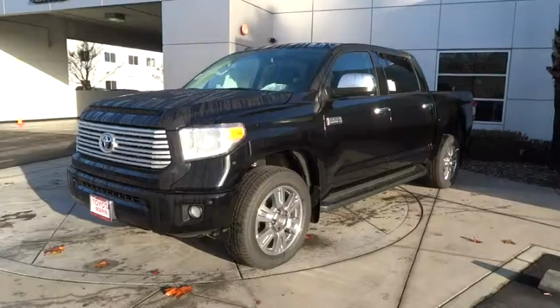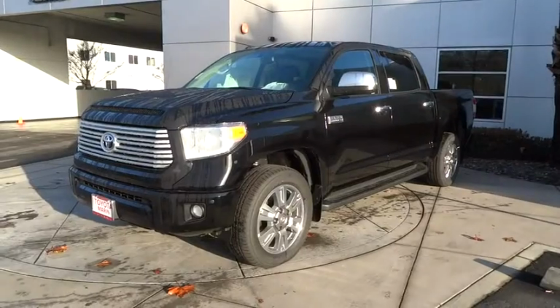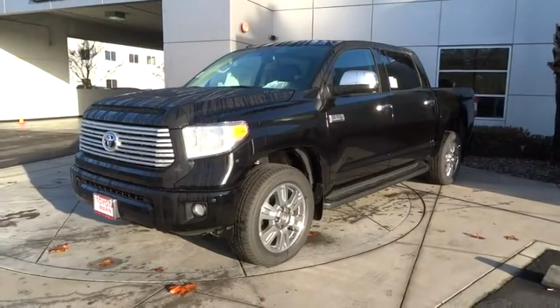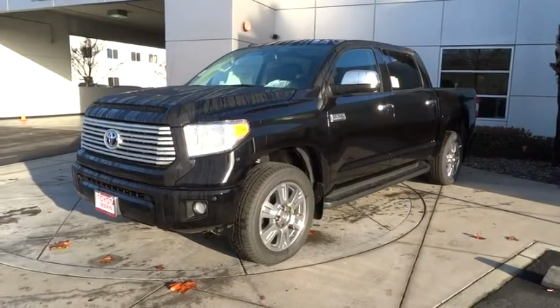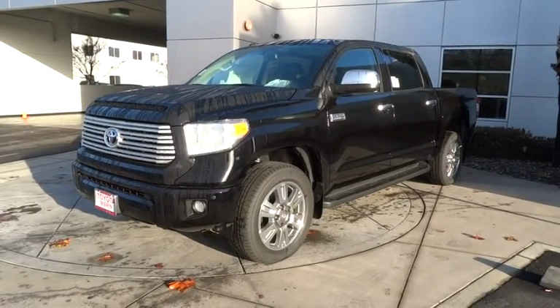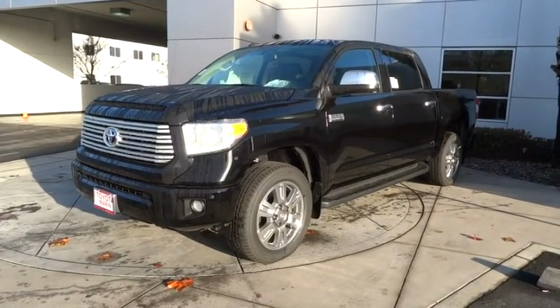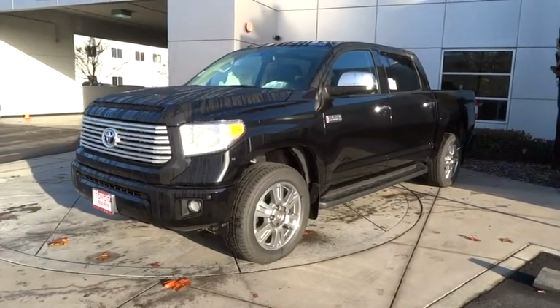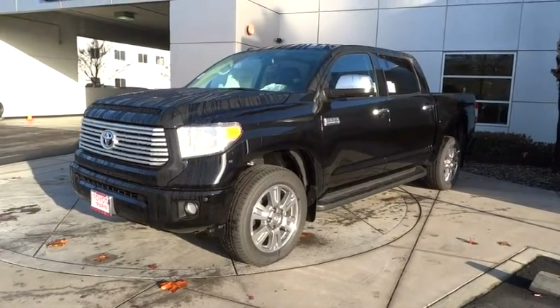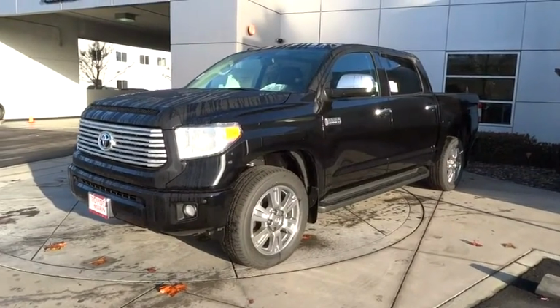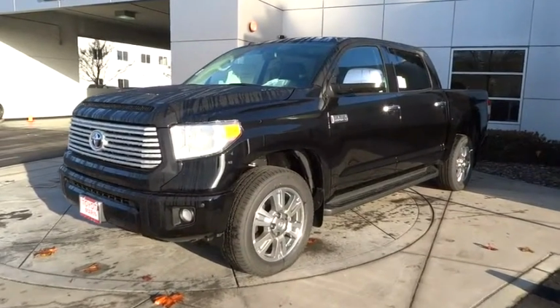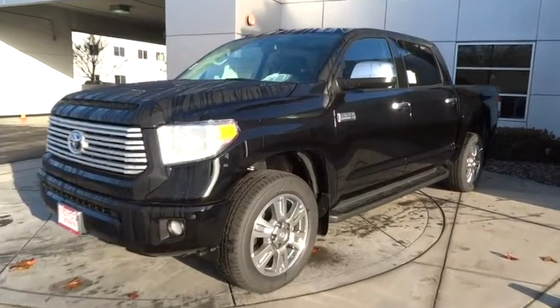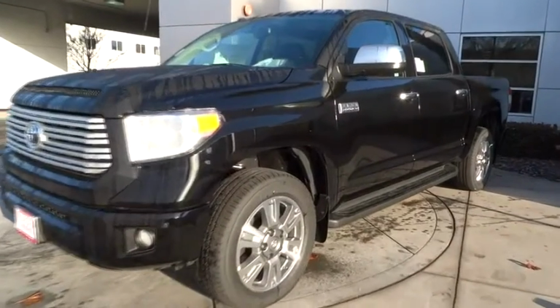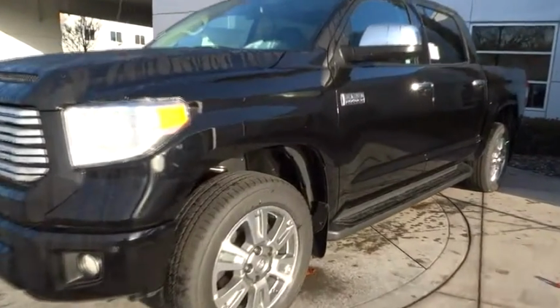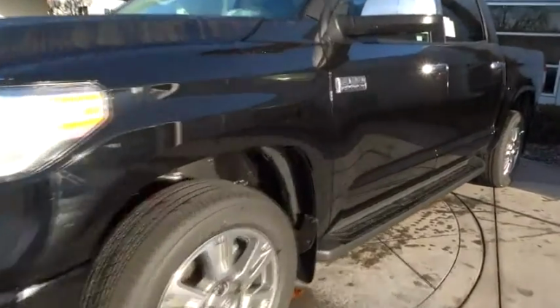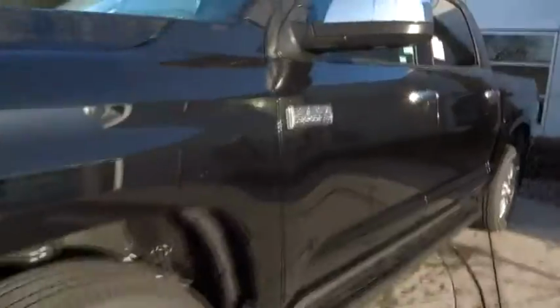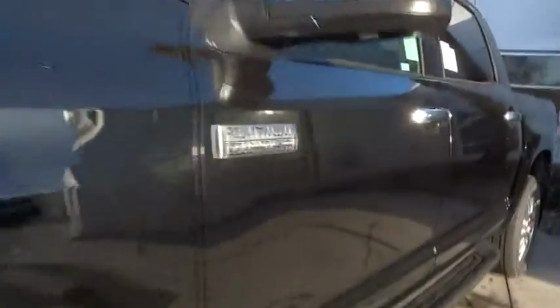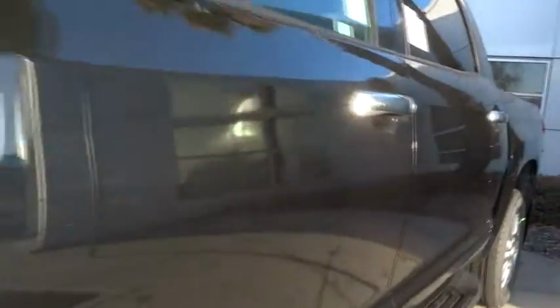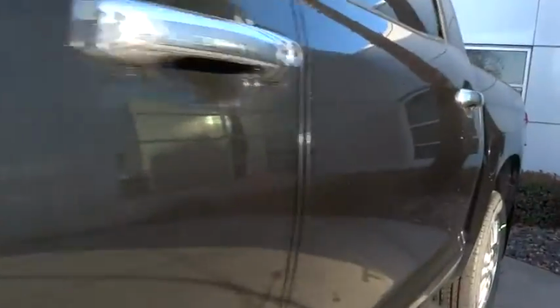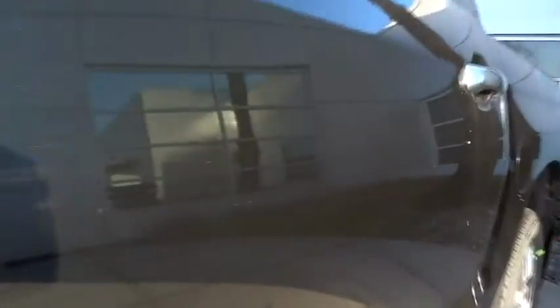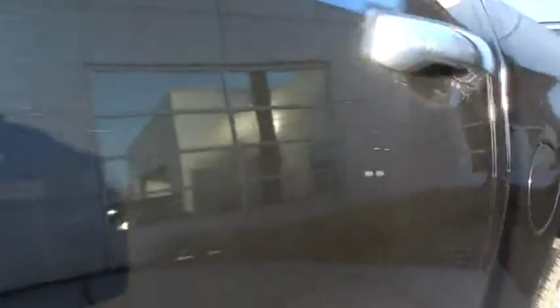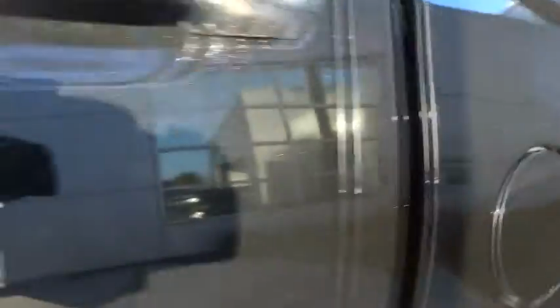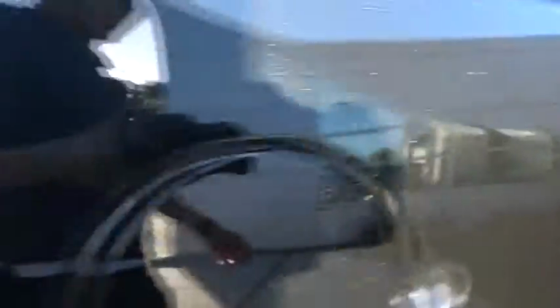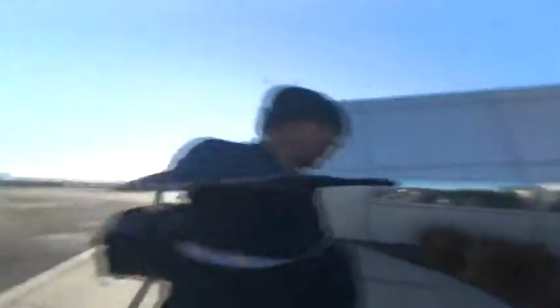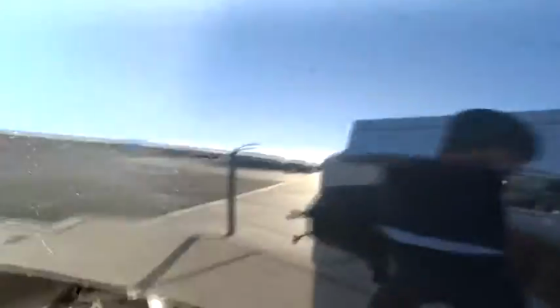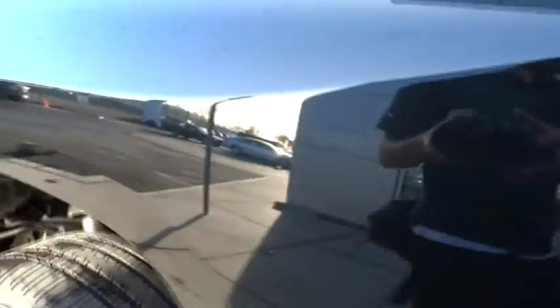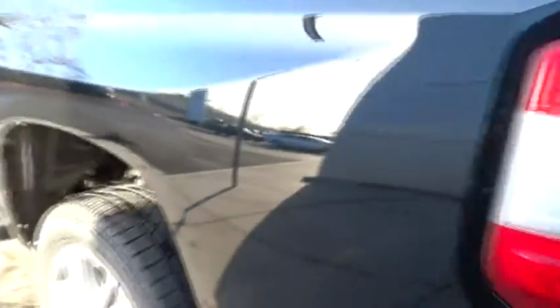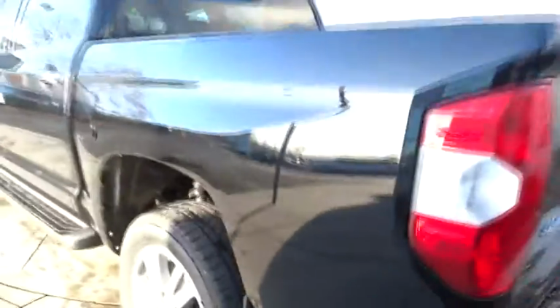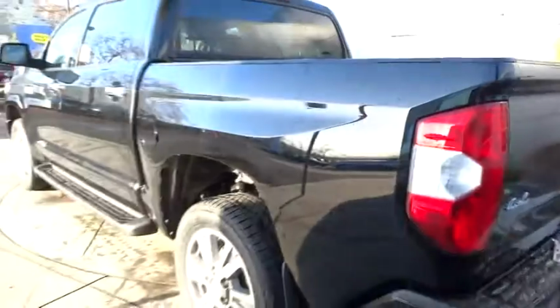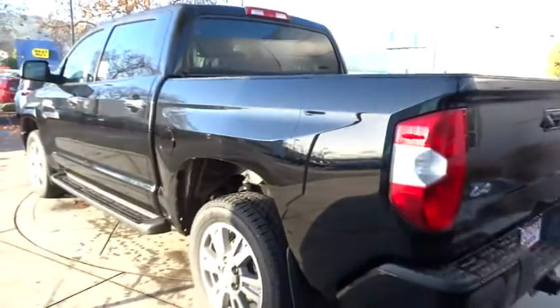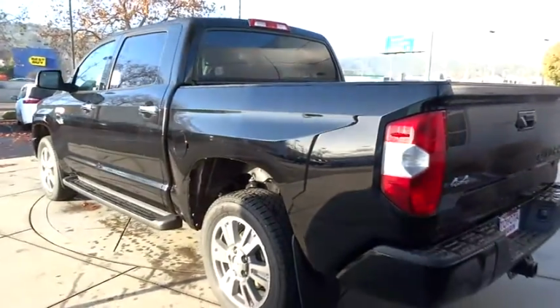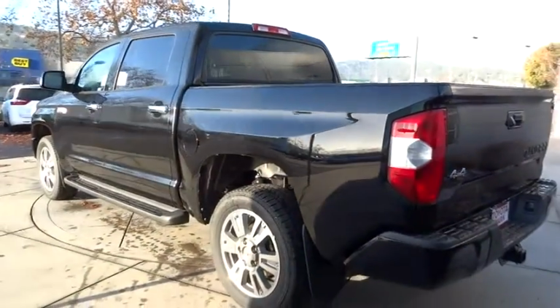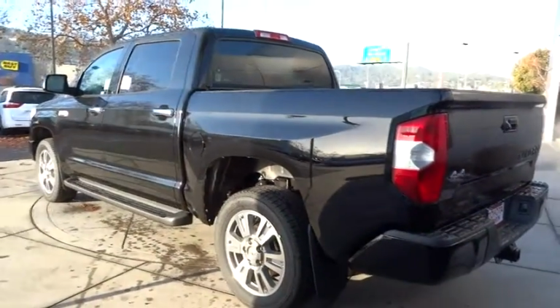2016 Tundra. The Tundra has a number of unique features useful for those using it as a work truck, including extra large door handles, a deck rail system, and an integrated tow hitch.